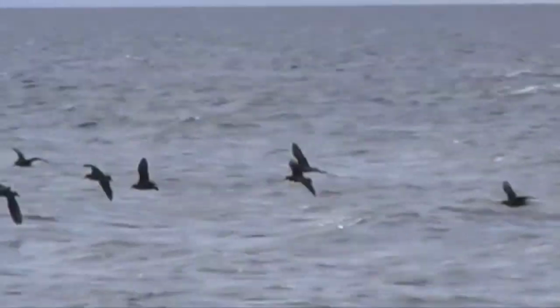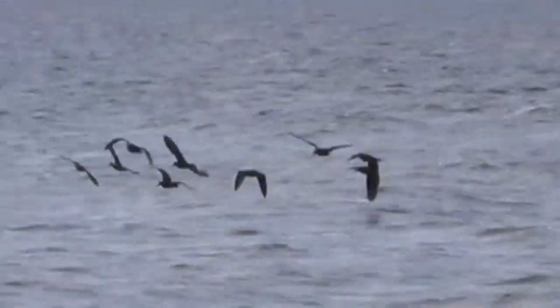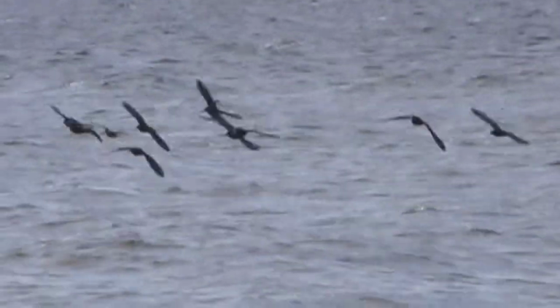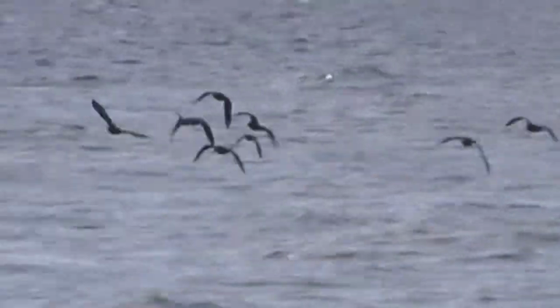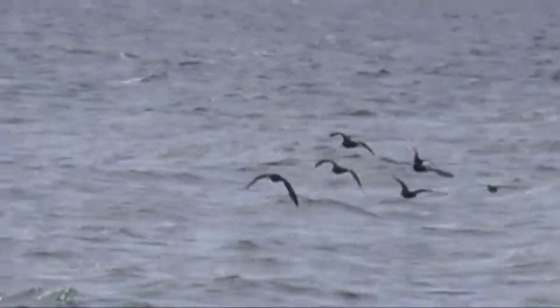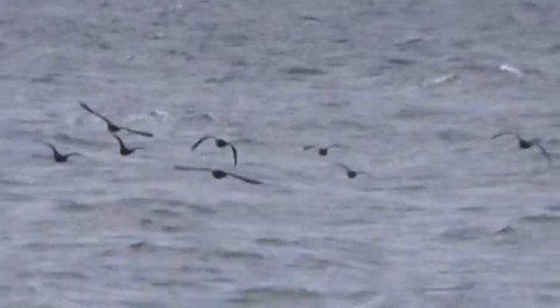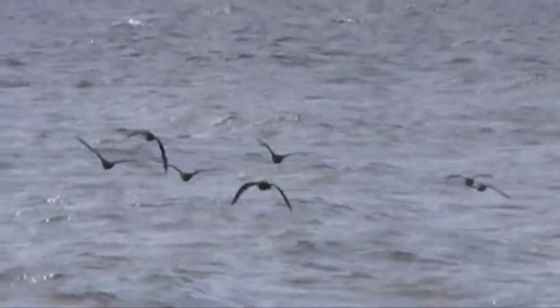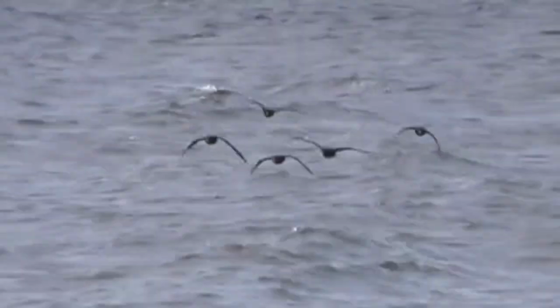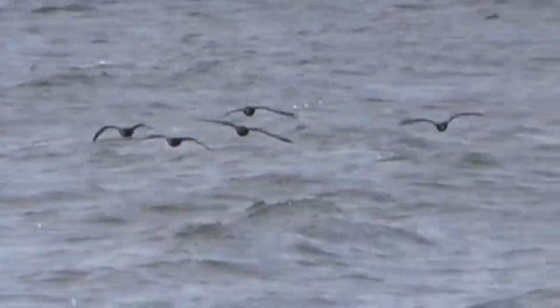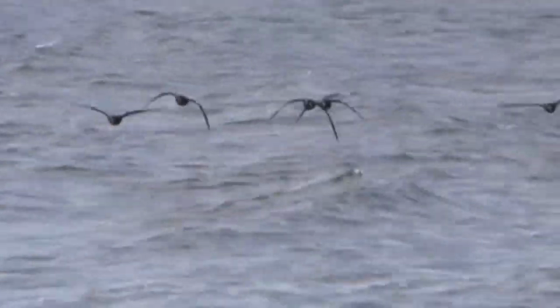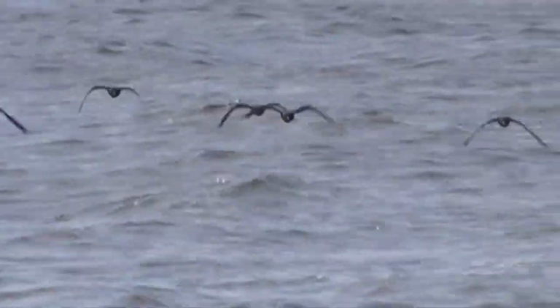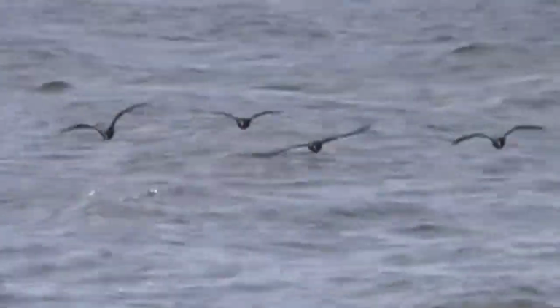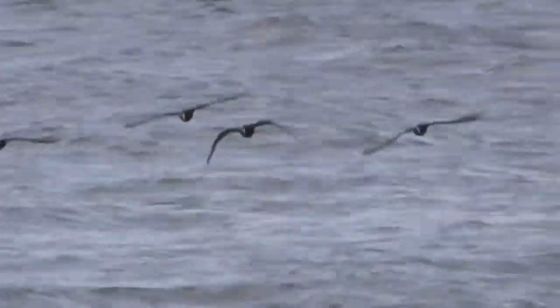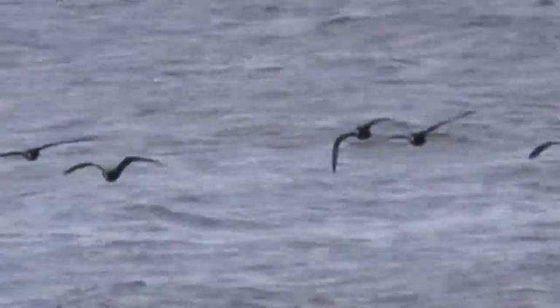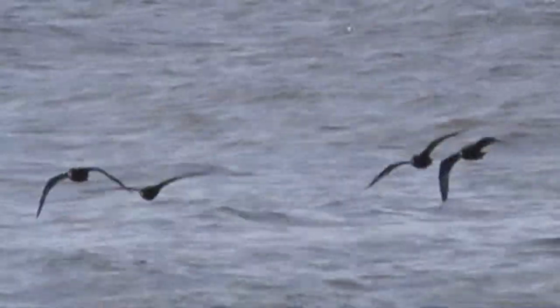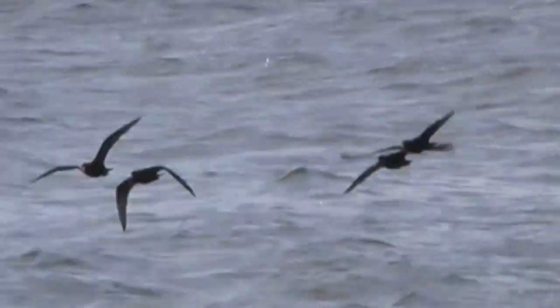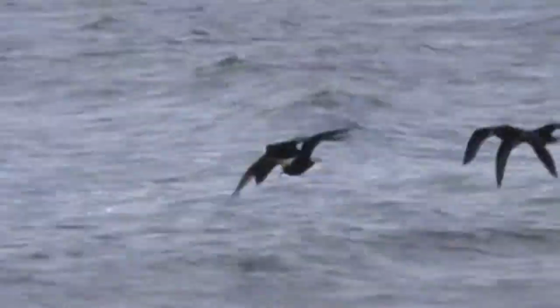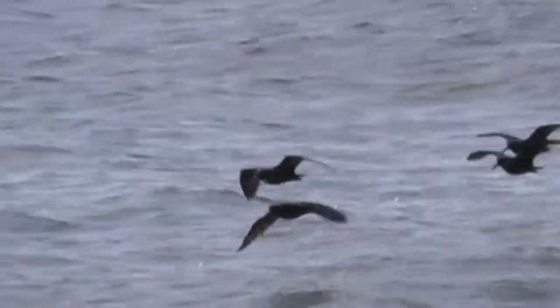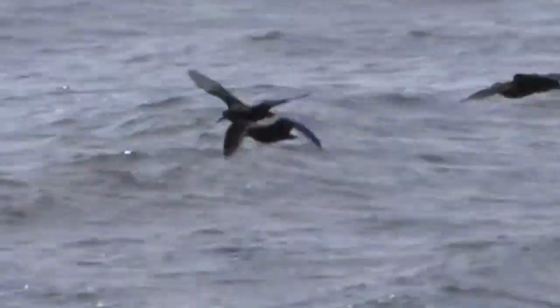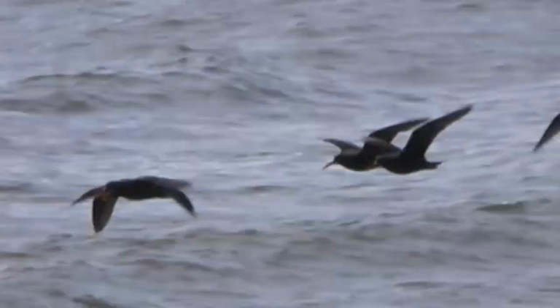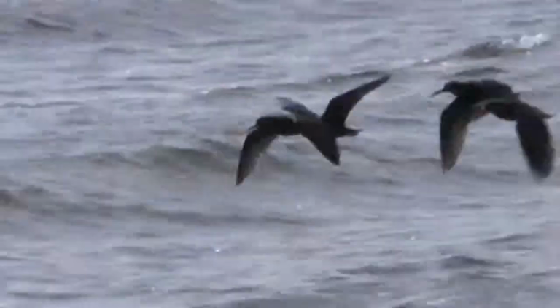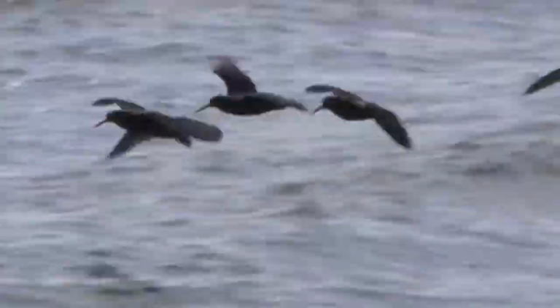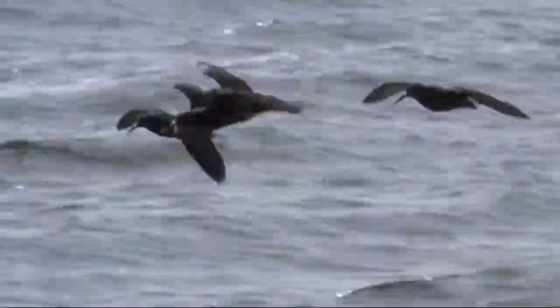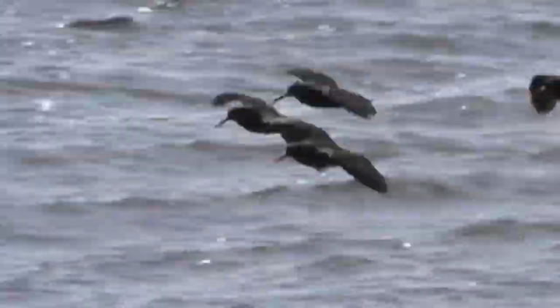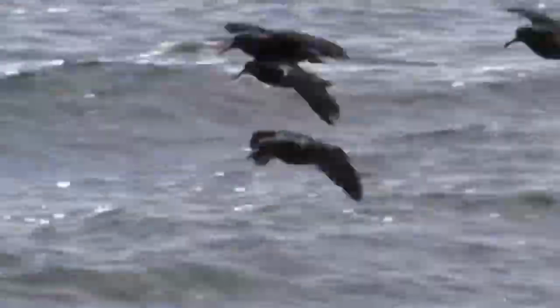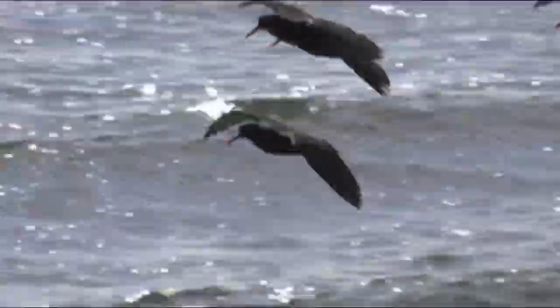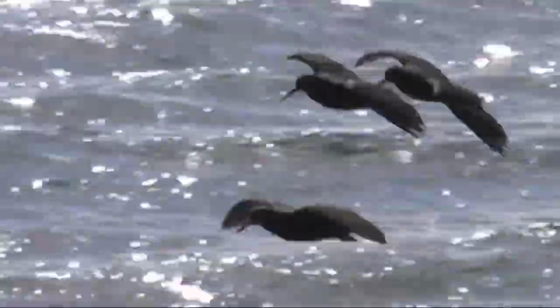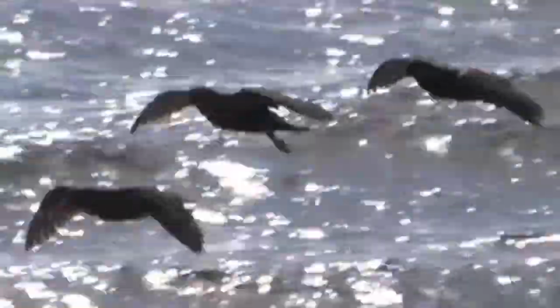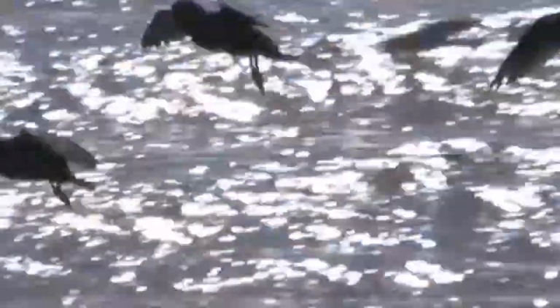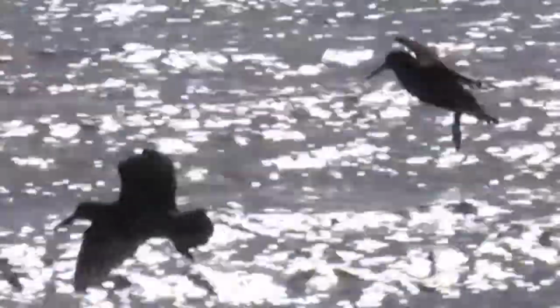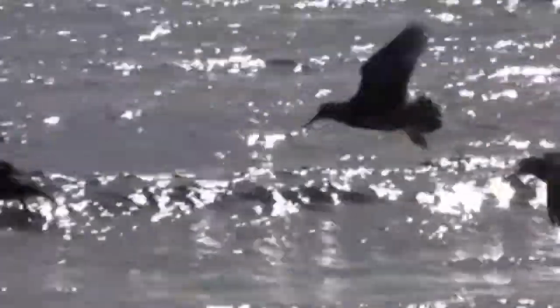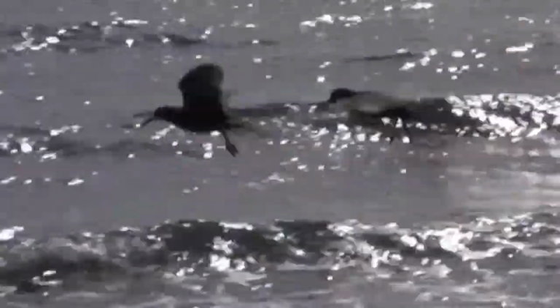Here they are skimming along the water. They were circling around here and came fairly close, which is kind of unusual because they are quite a shy bird.